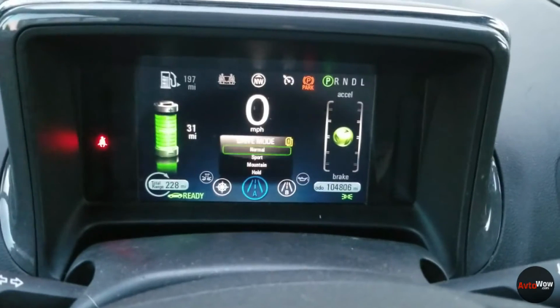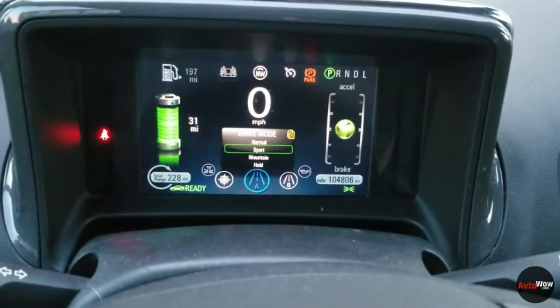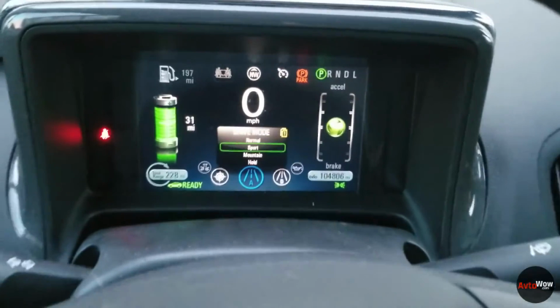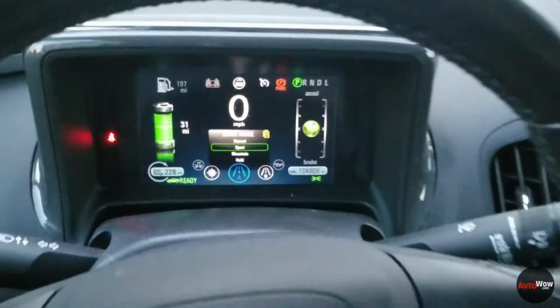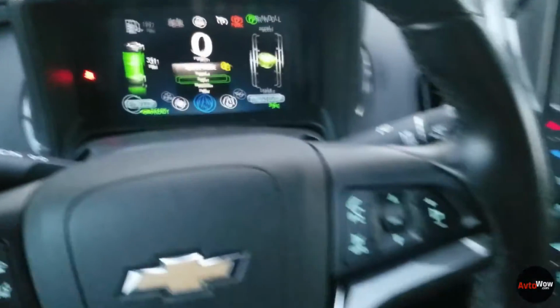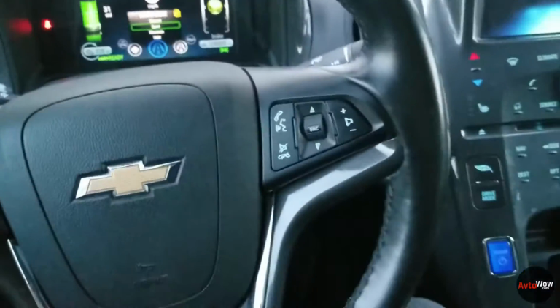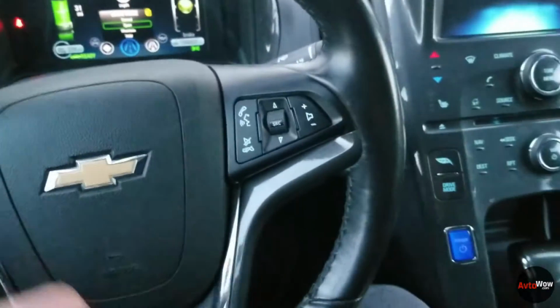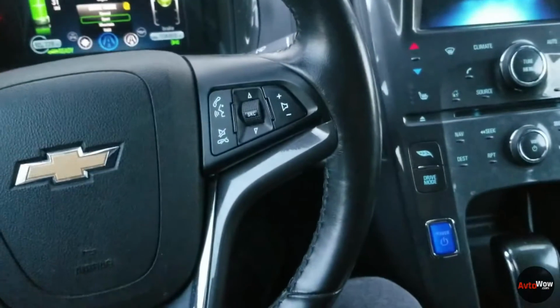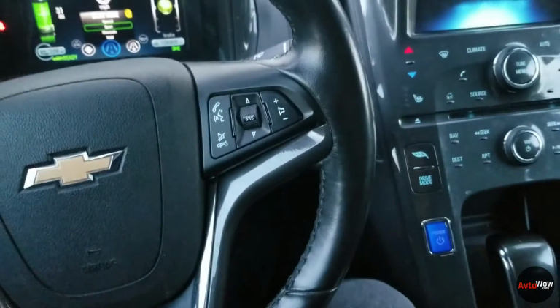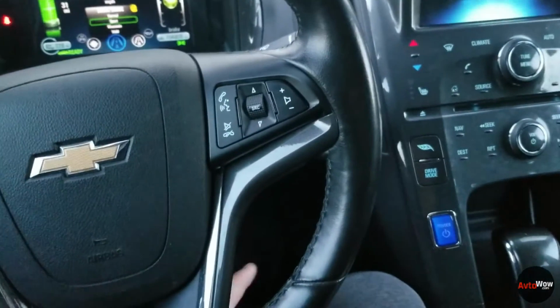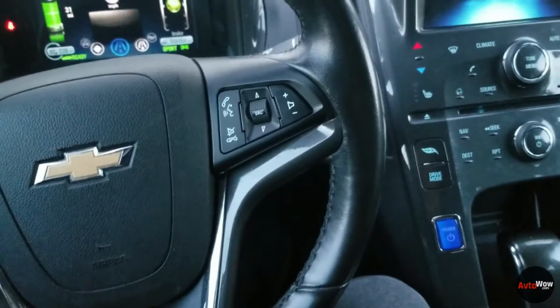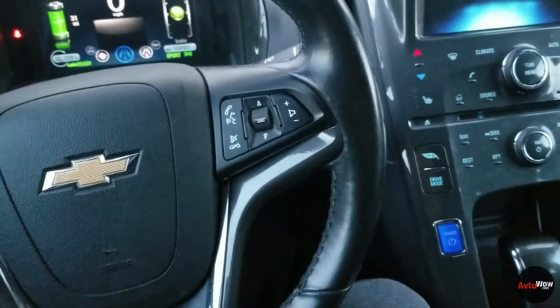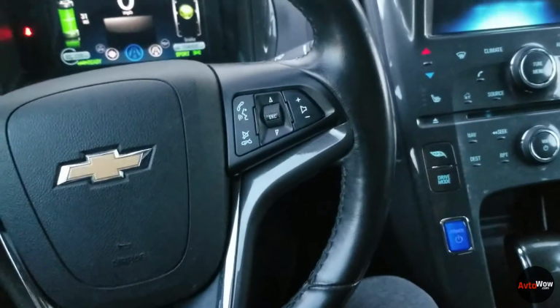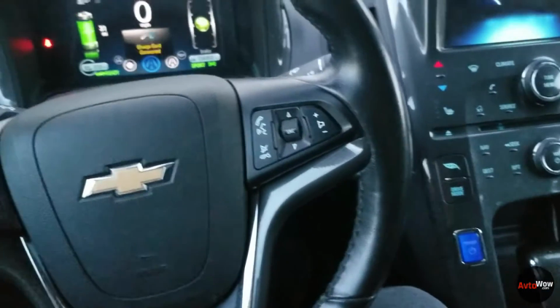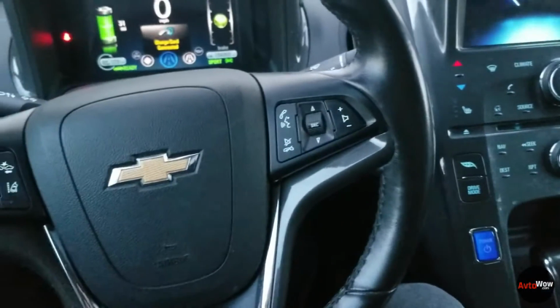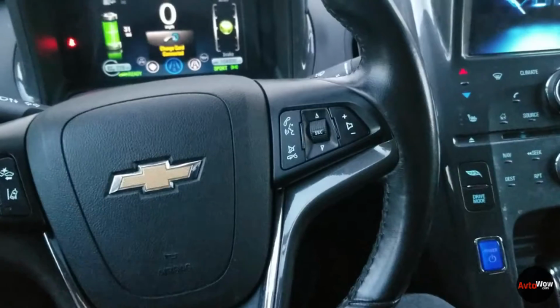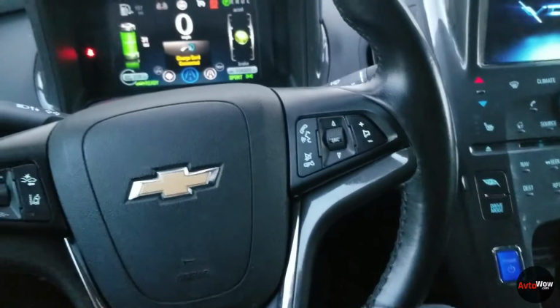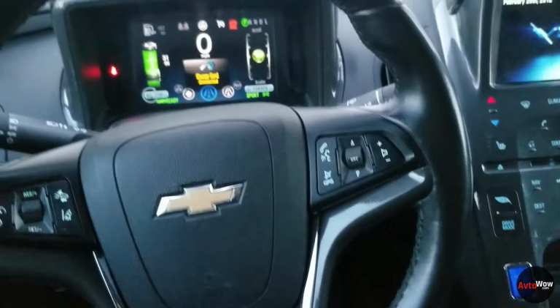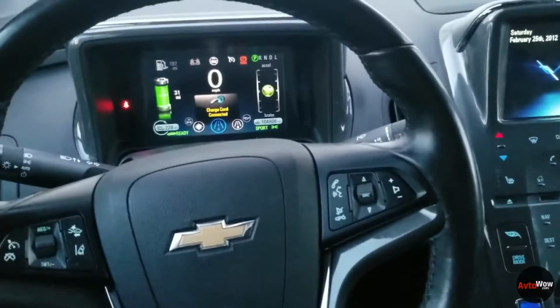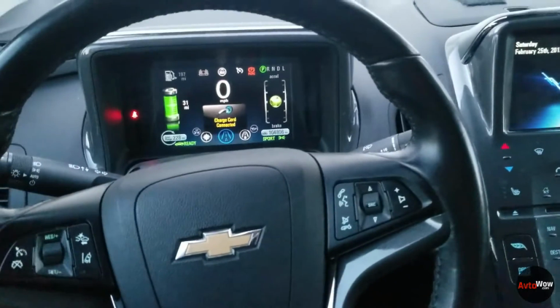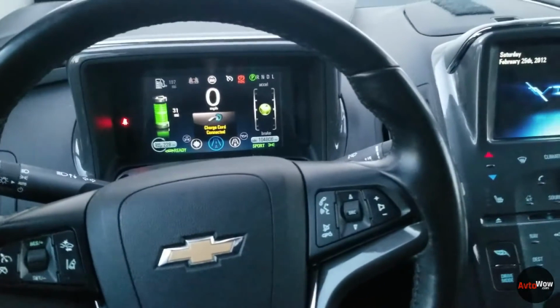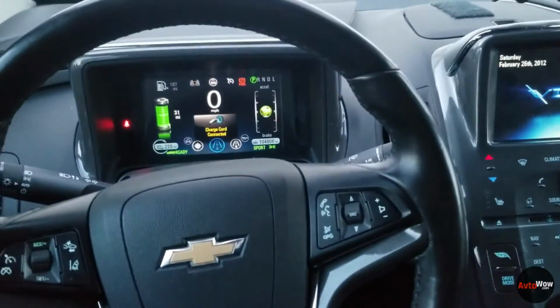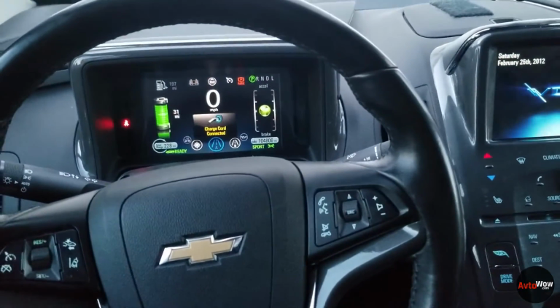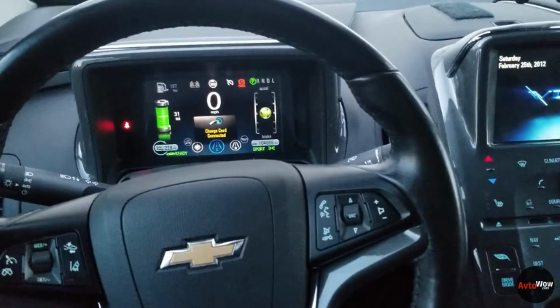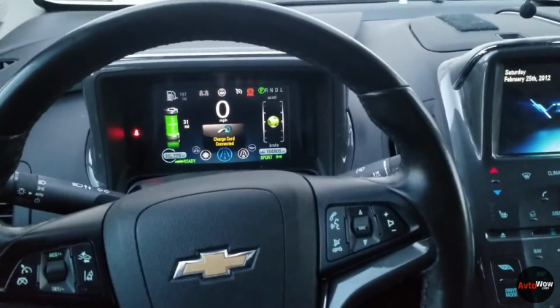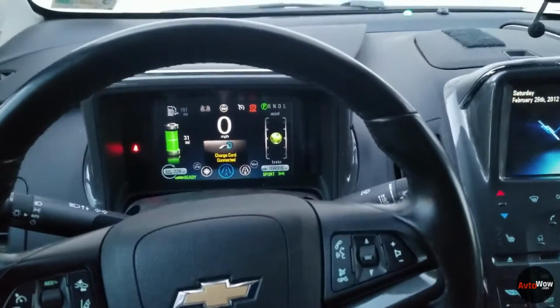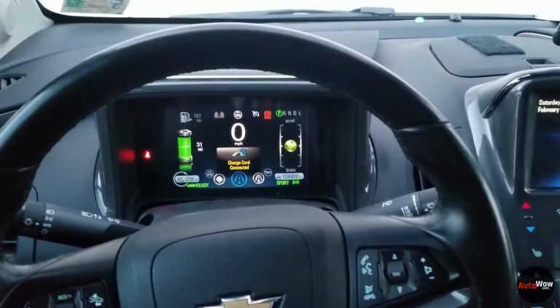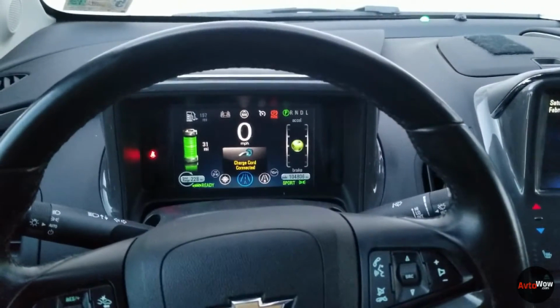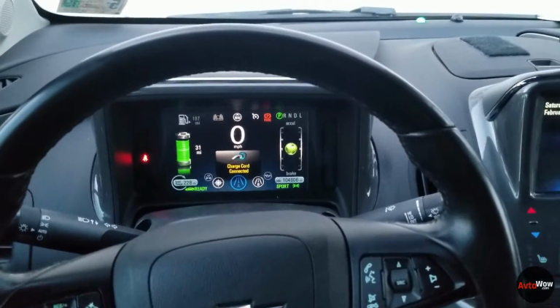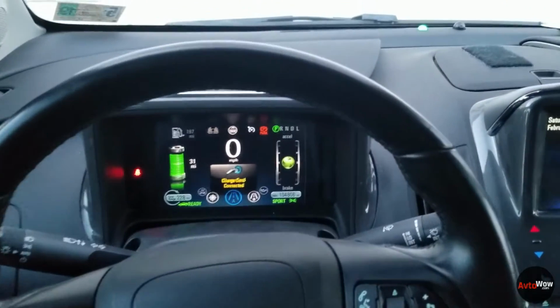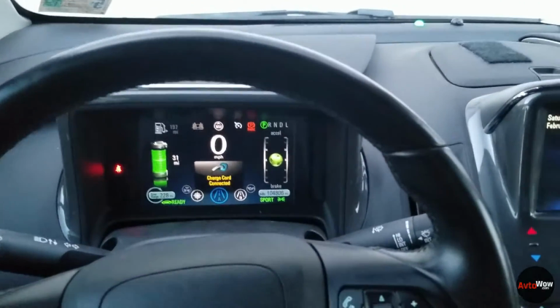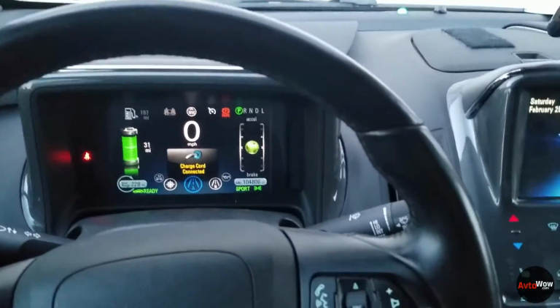Sport mode essentially just makes the throttle pedal a bit more sensitive so you can accelerate quicker and it's going to feel more peppy.